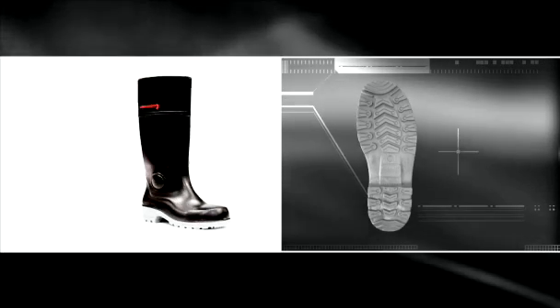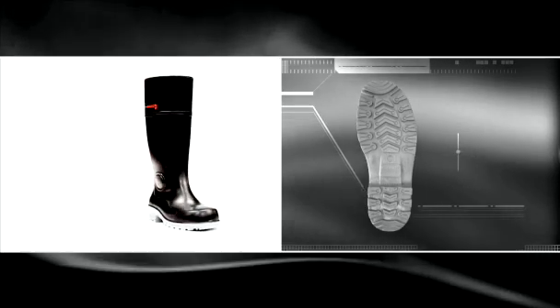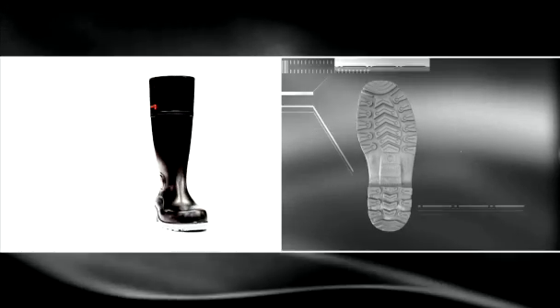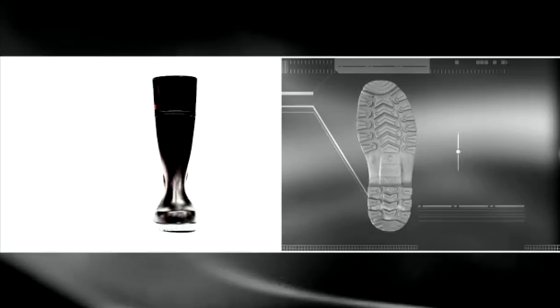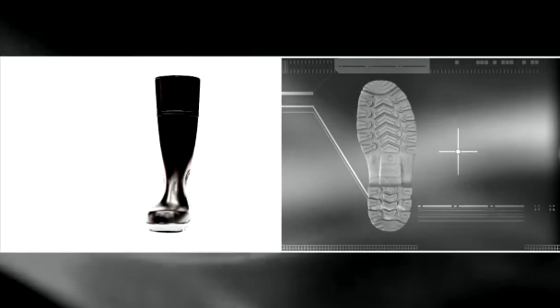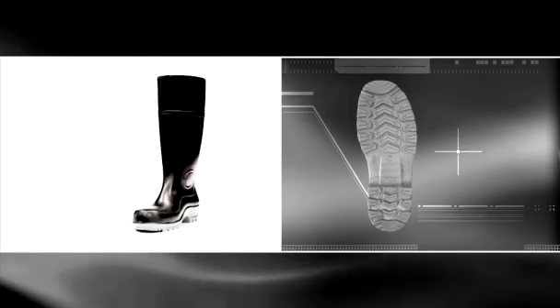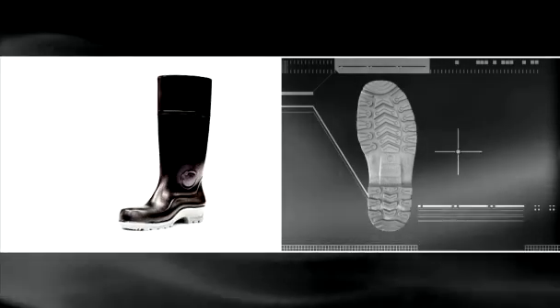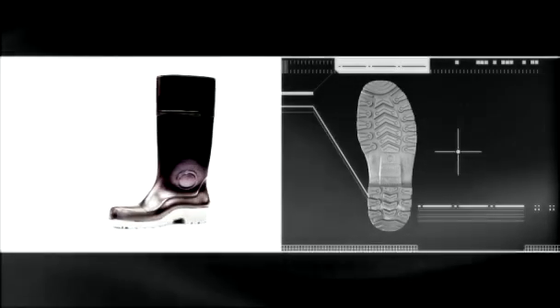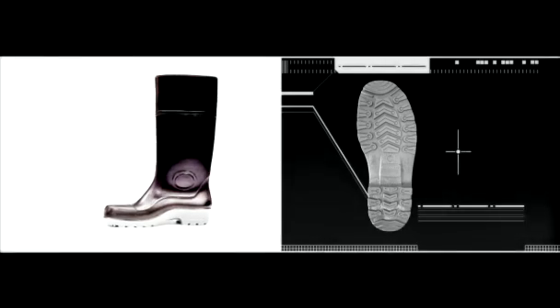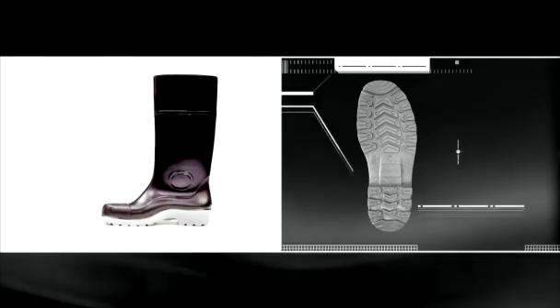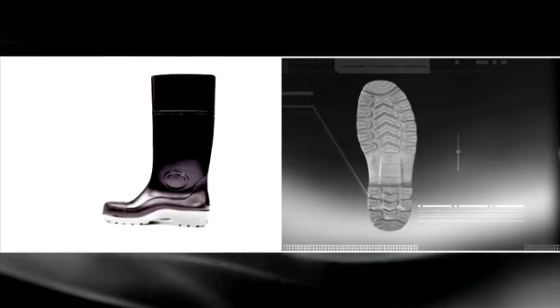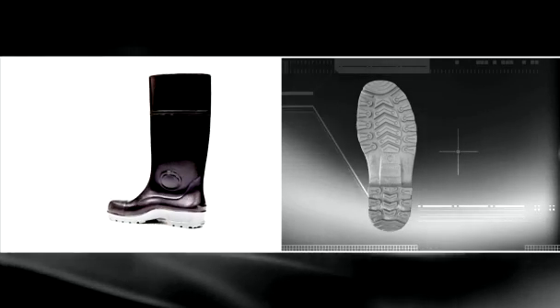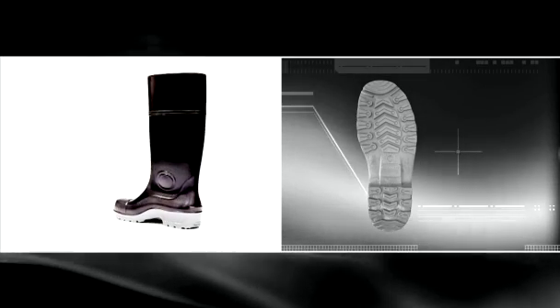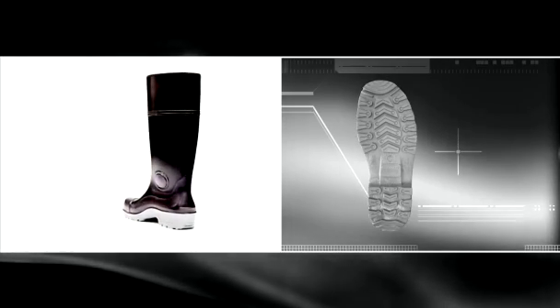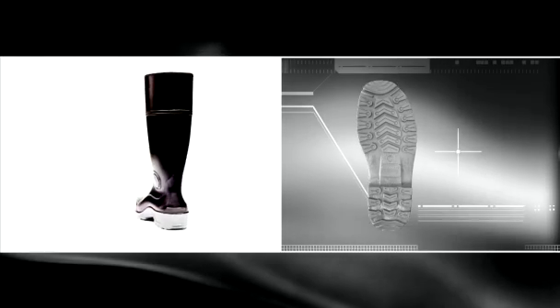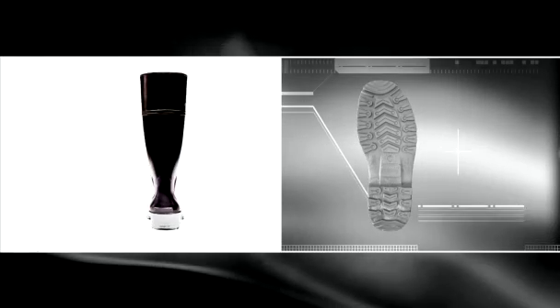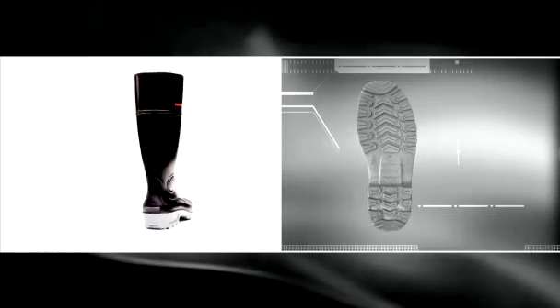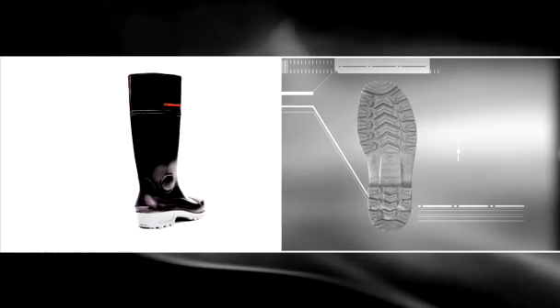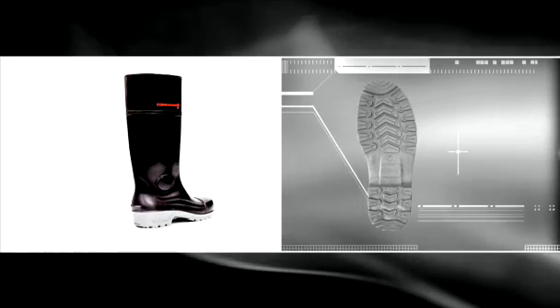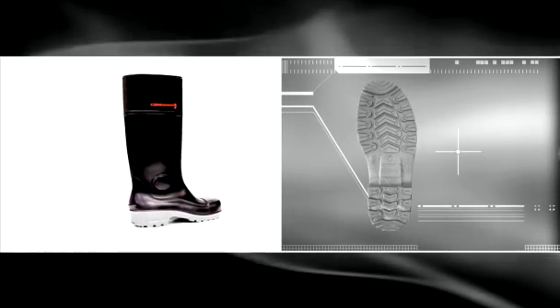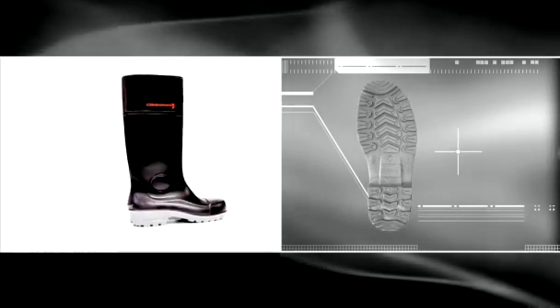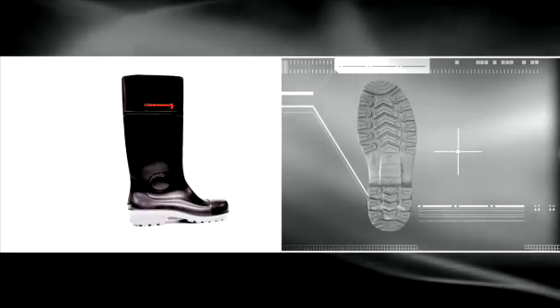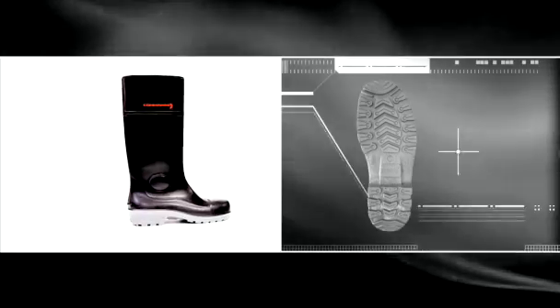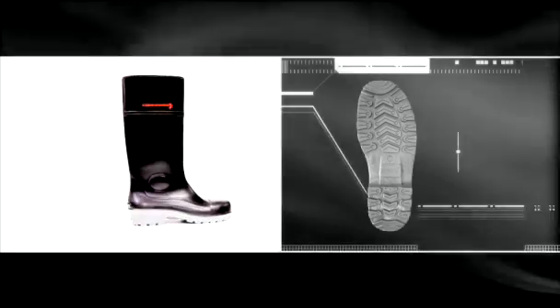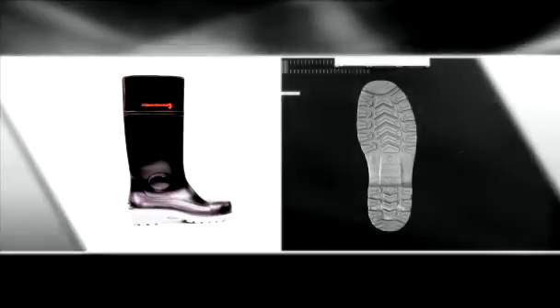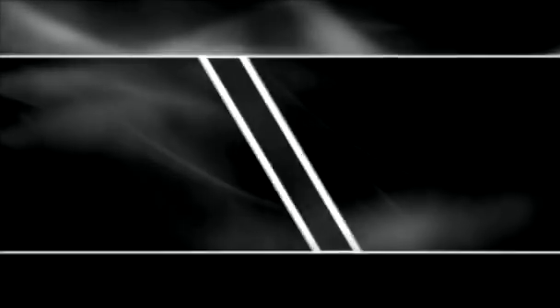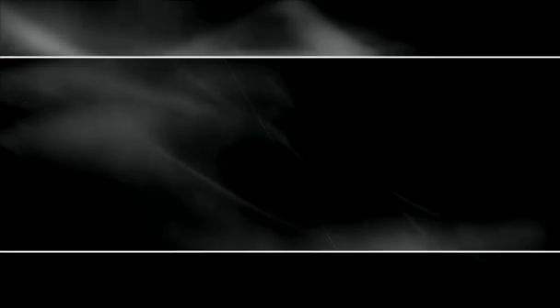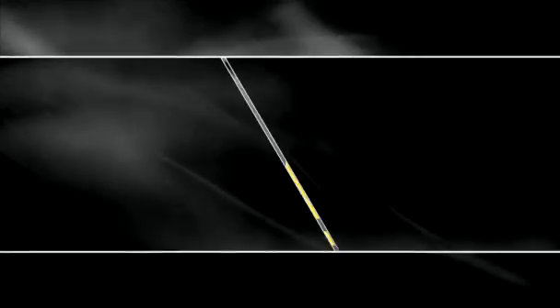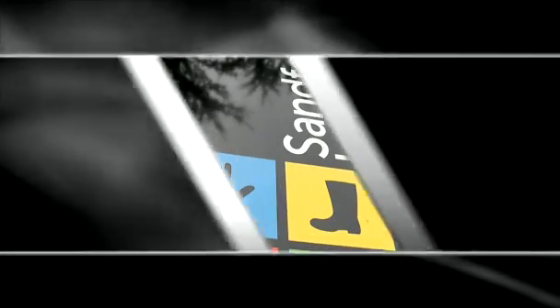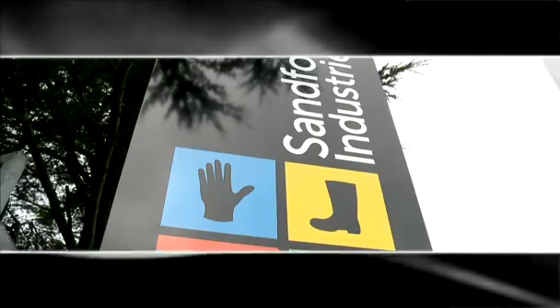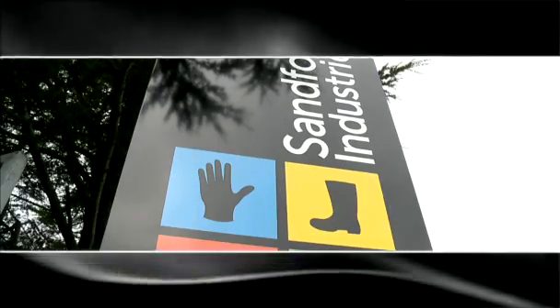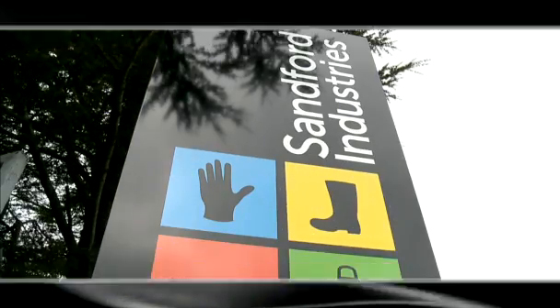The Sanford Gumboot is a high-performing industrial boot designed and constructed to meet the demands of the industrial sector. With the added advantage of a cleated sole for the agricultural field, we've got it covered.